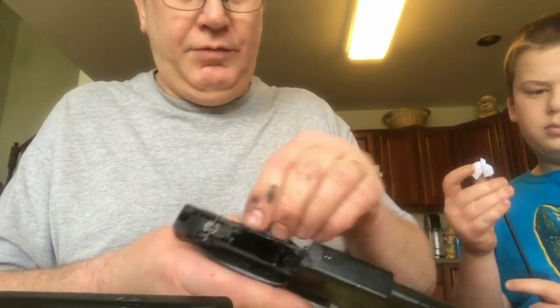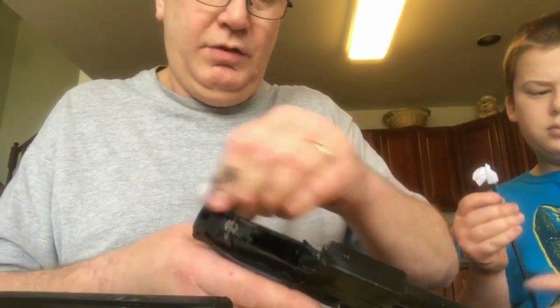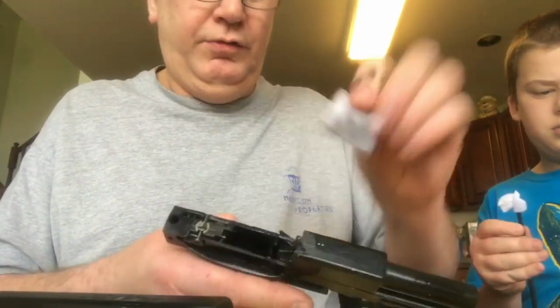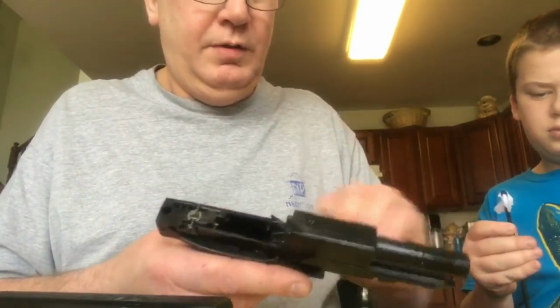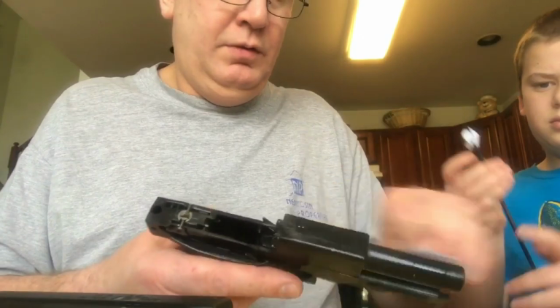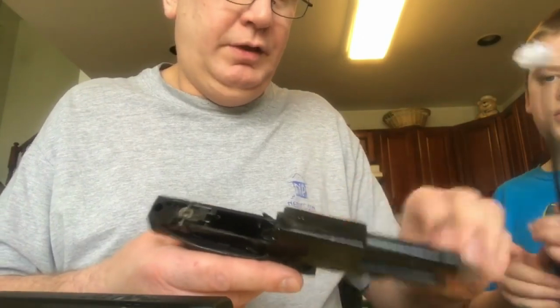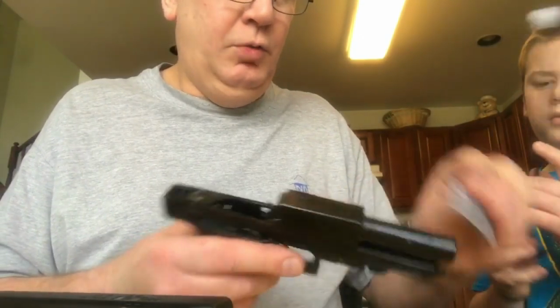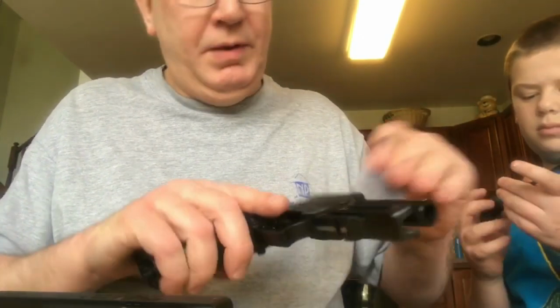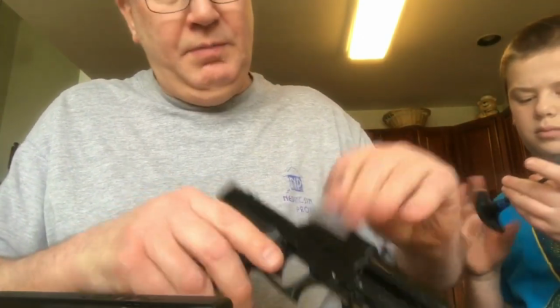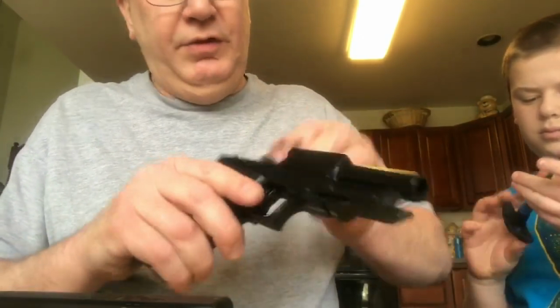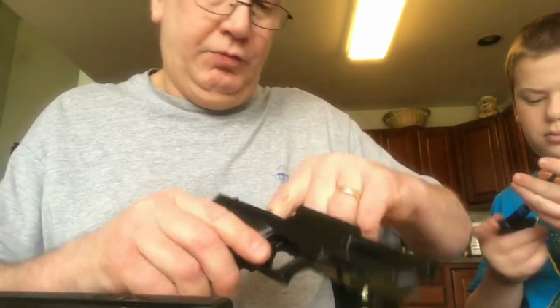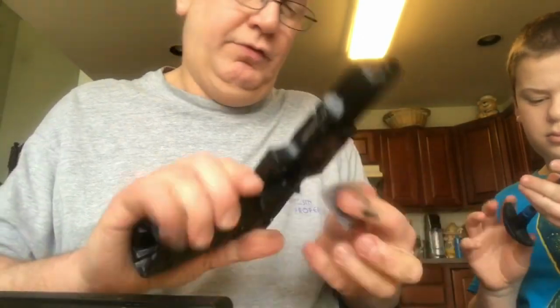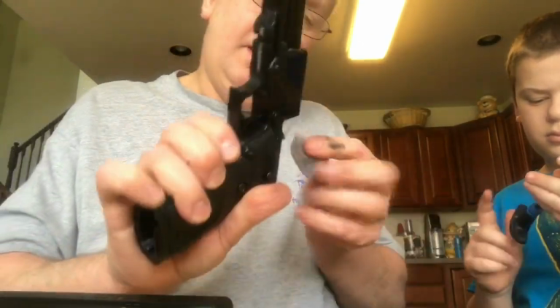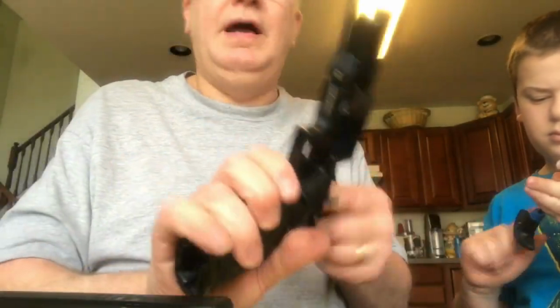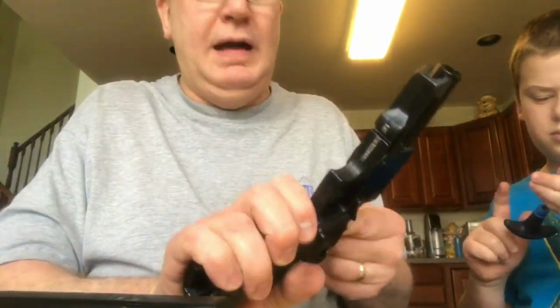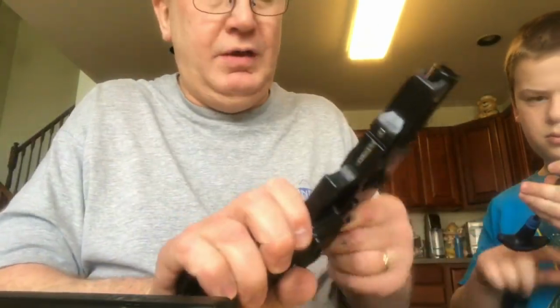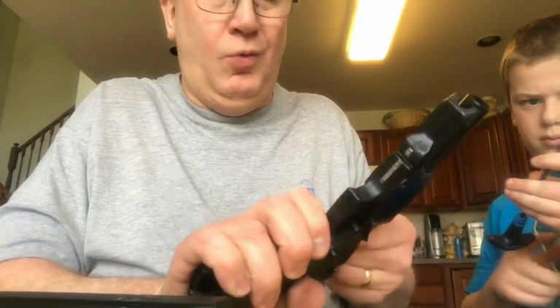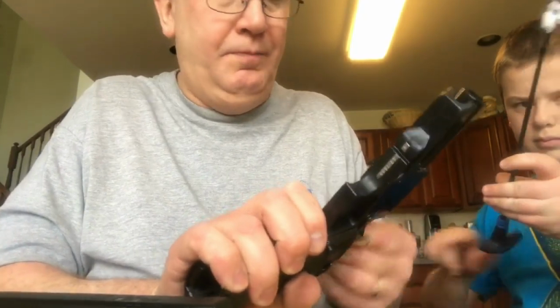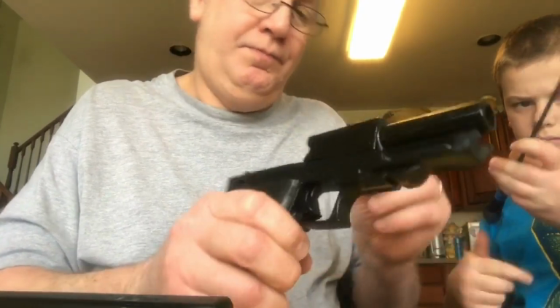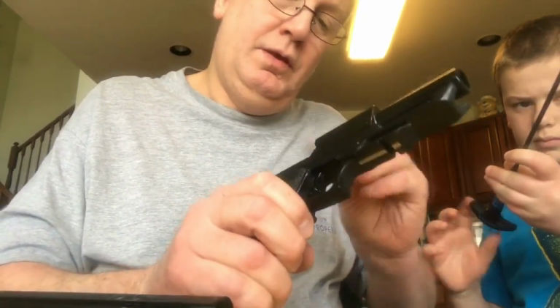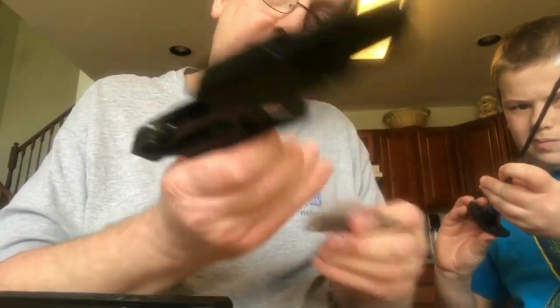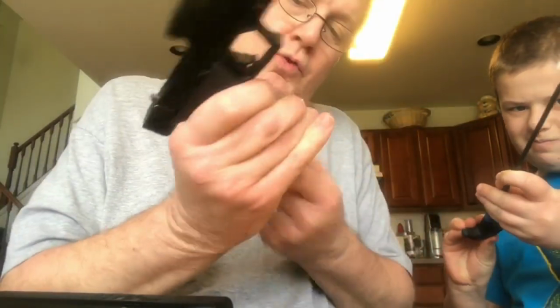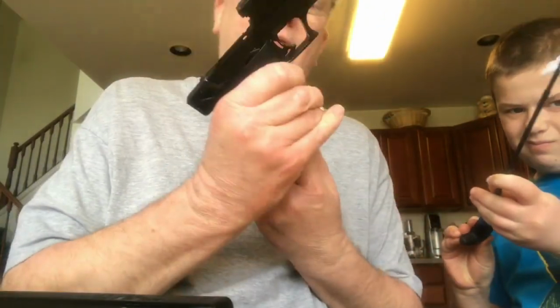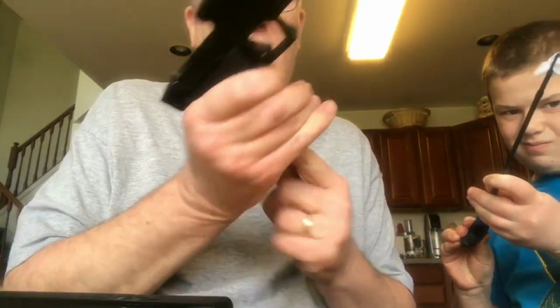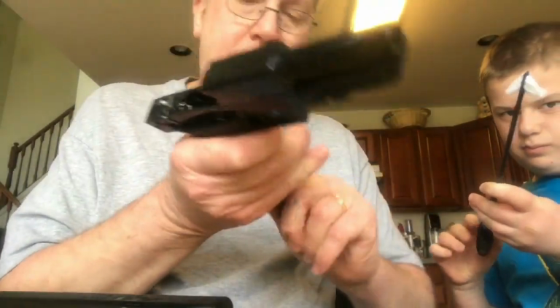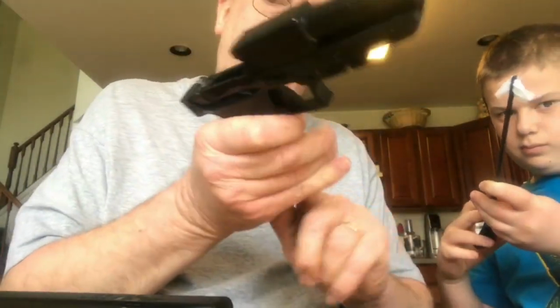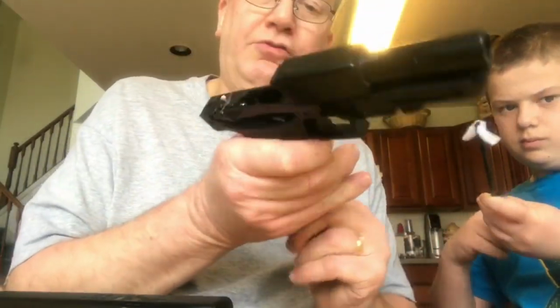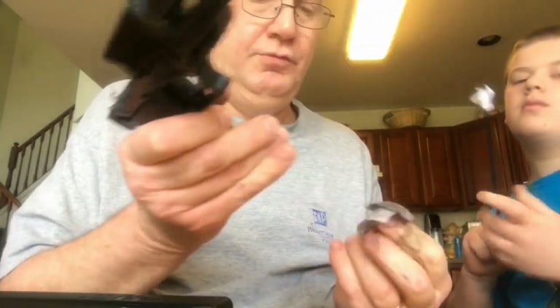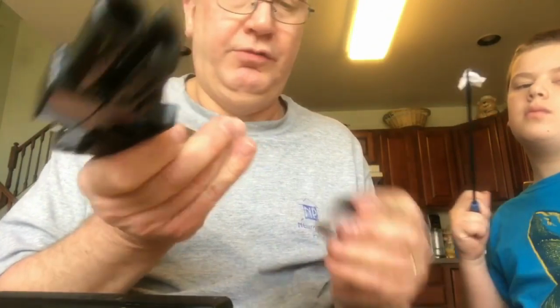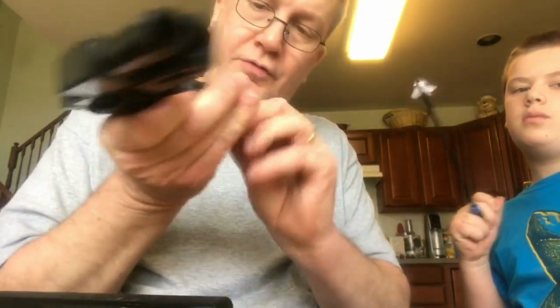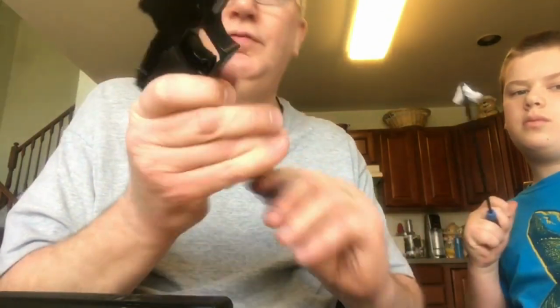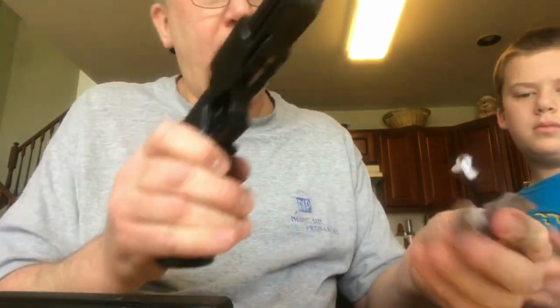After heavy use, just clean and lube them up. The amazing thing was we took this gun out right out of the box with no oil, no lube, and it functioned flawlessly for over 500 rounds. You can see we are getting a lot of filth out of this.